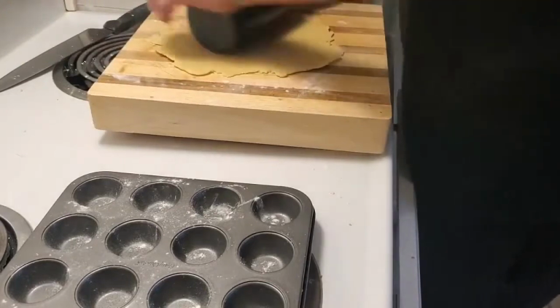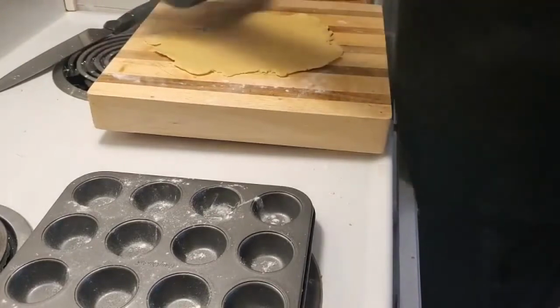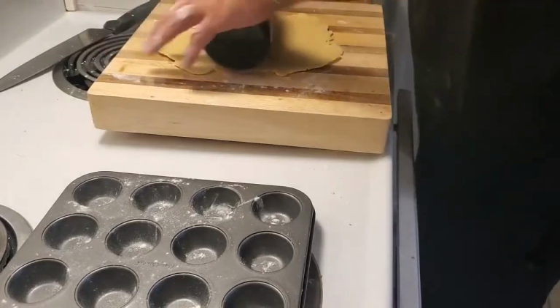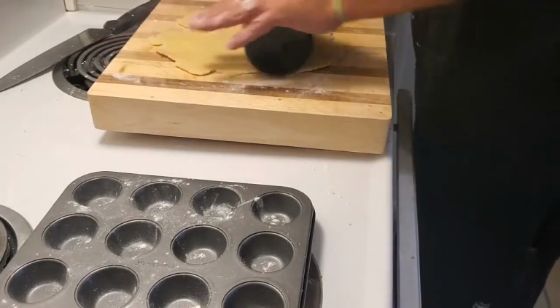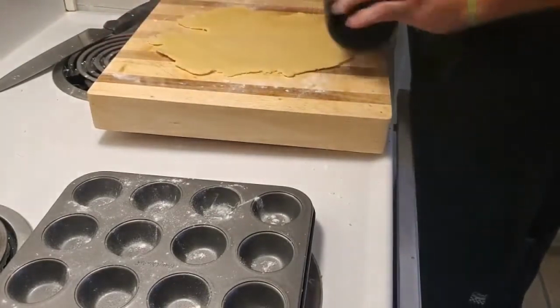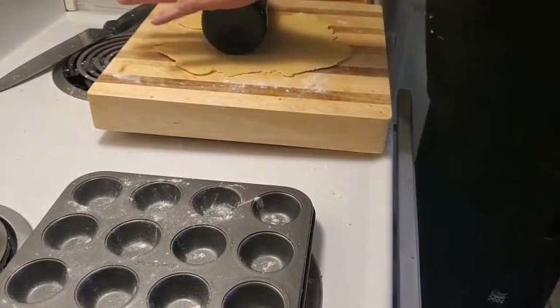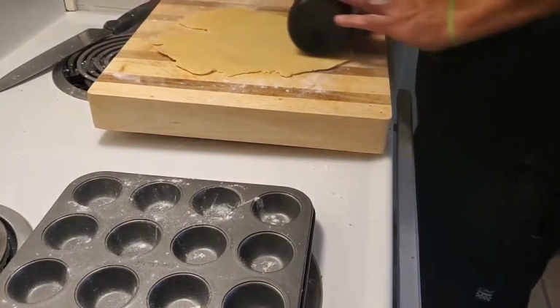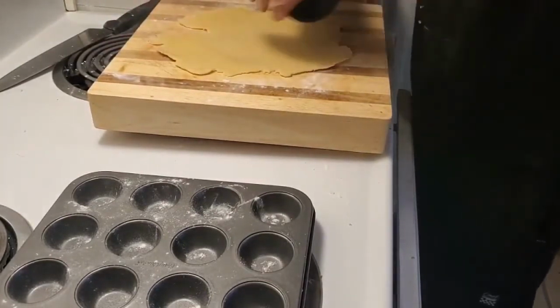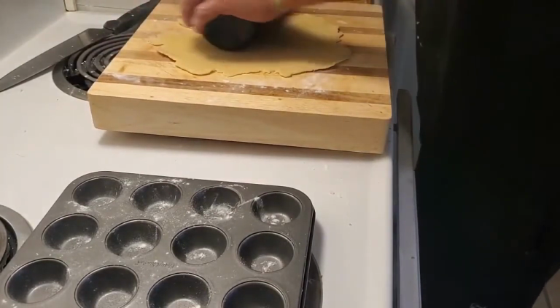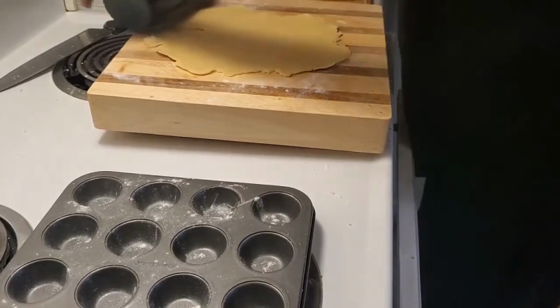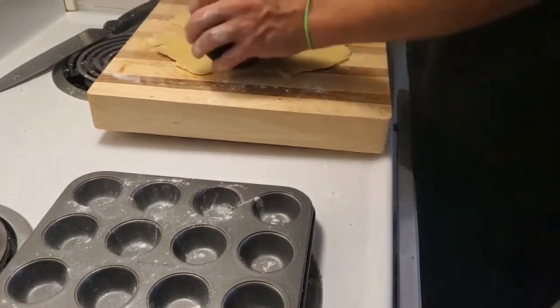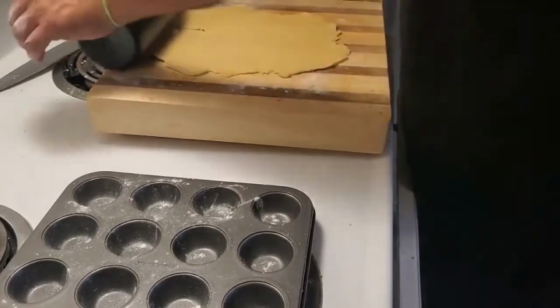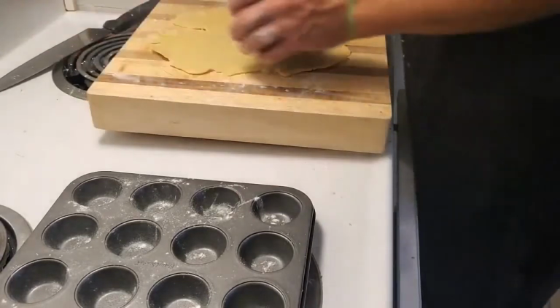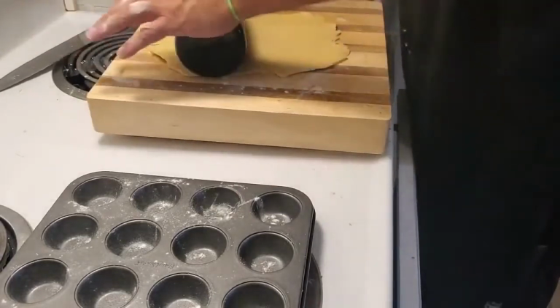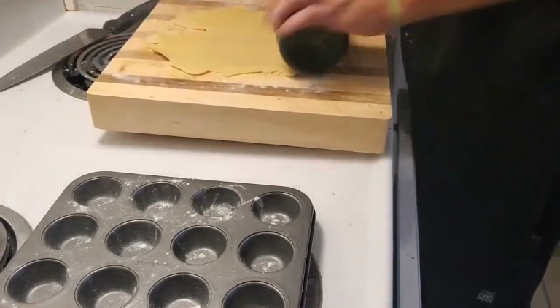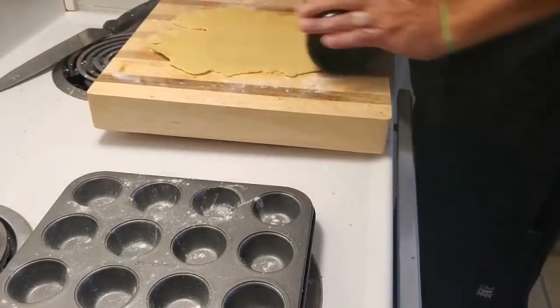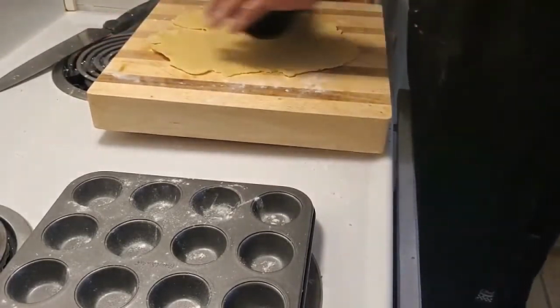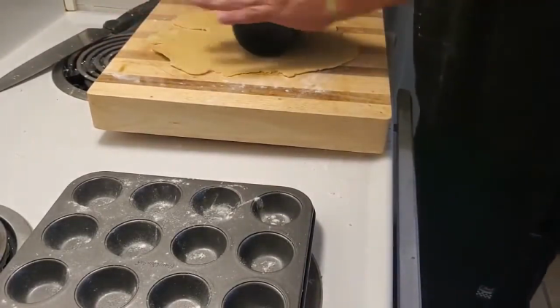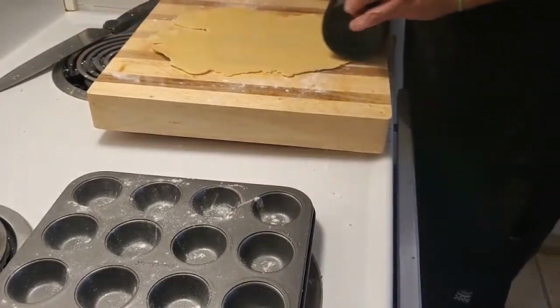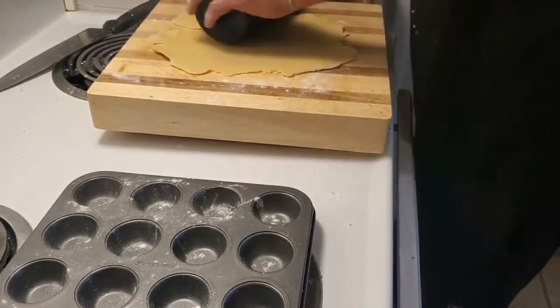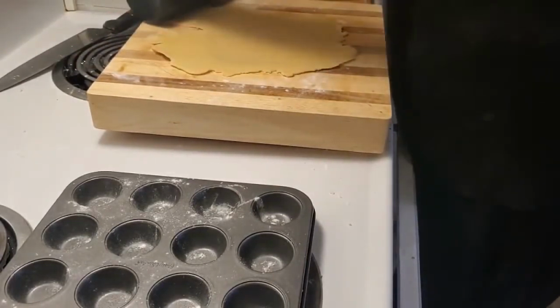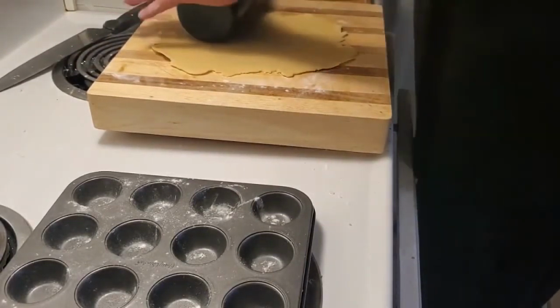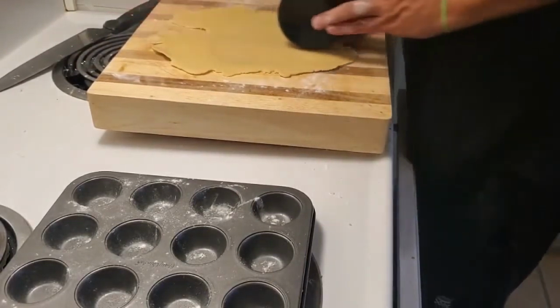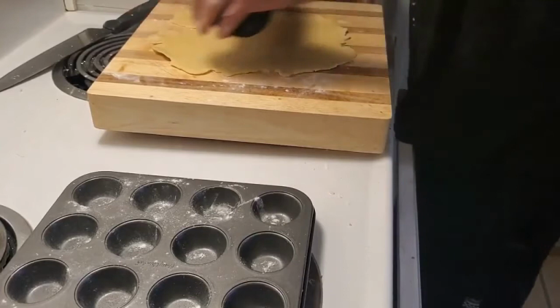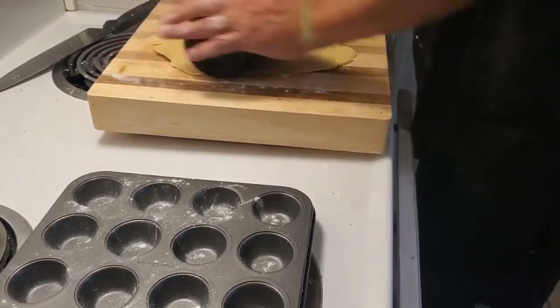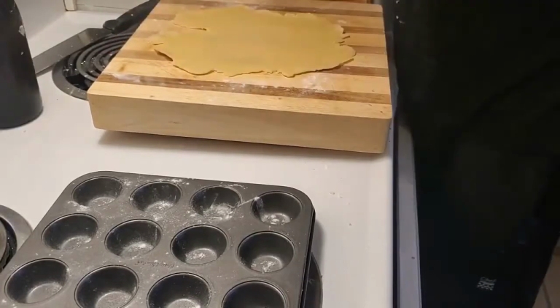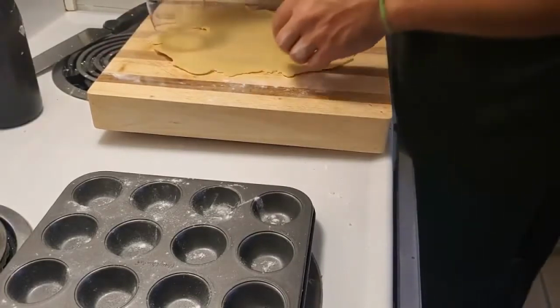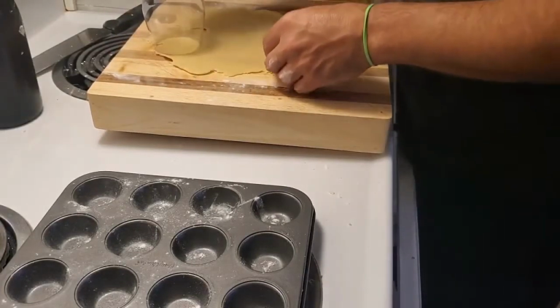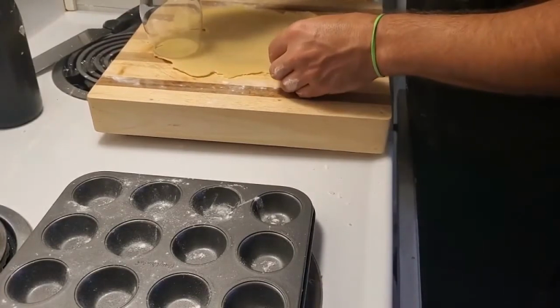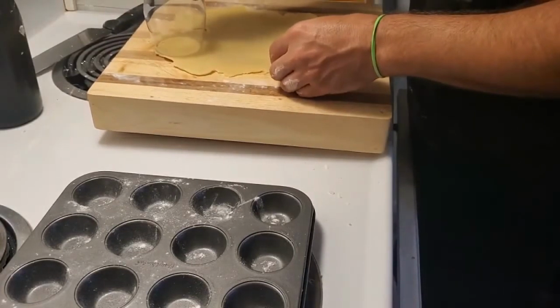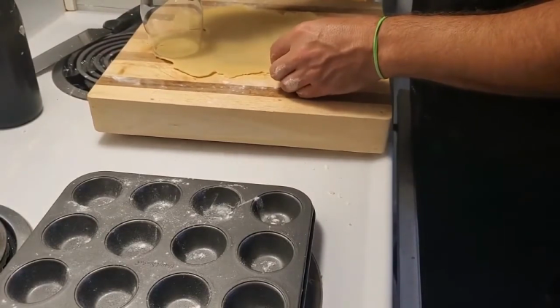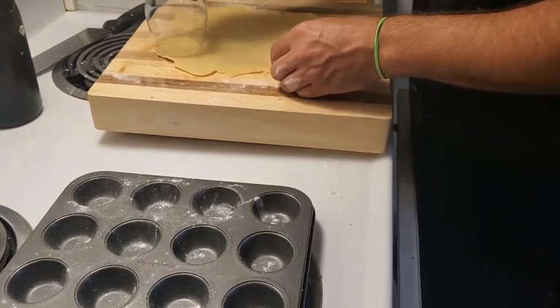Now I decided to get my little one-bite — two-bites, whatever you want to call them. Apparently I have a big mouth and they're half-bites for me, not even one bite or two bites. Perfect — so we'll just make a couple of these quick.